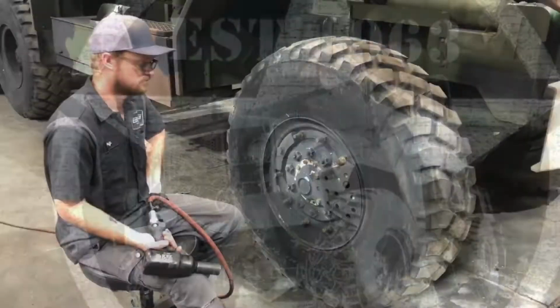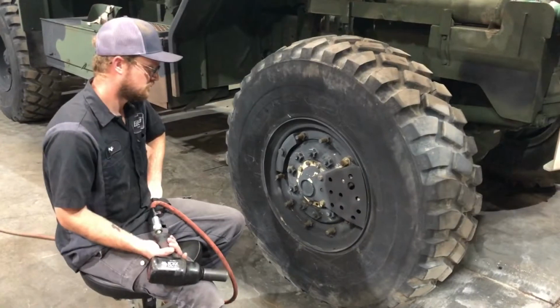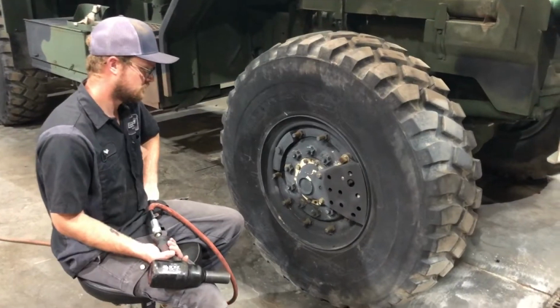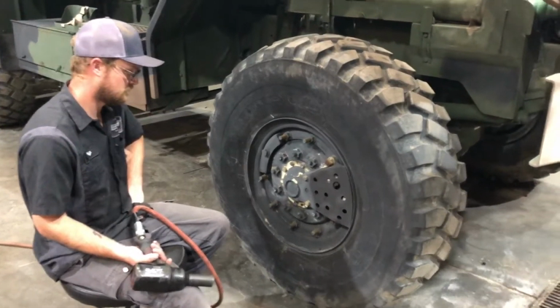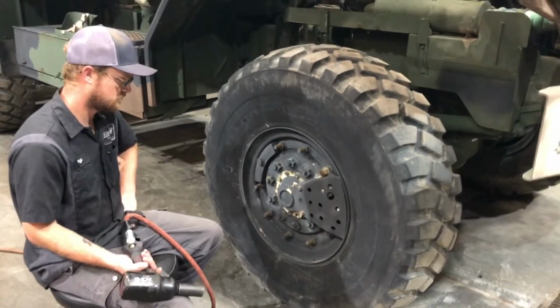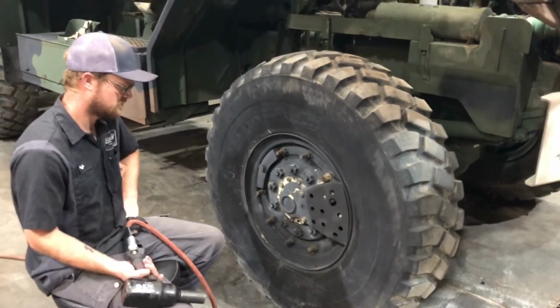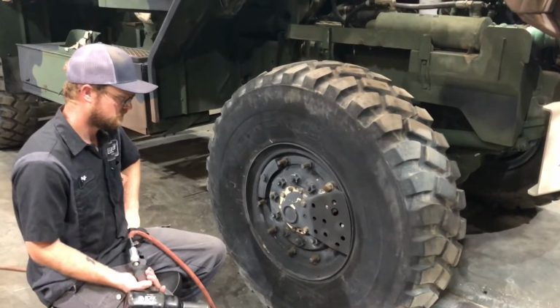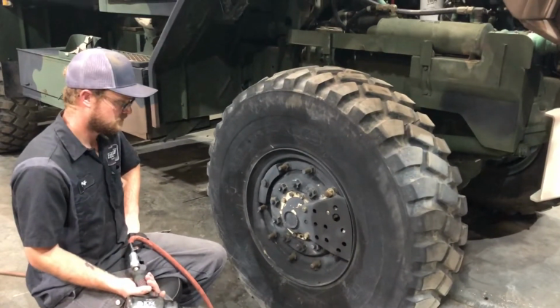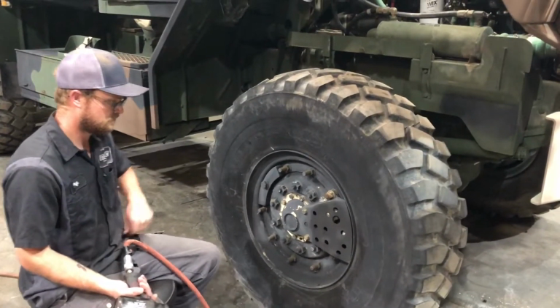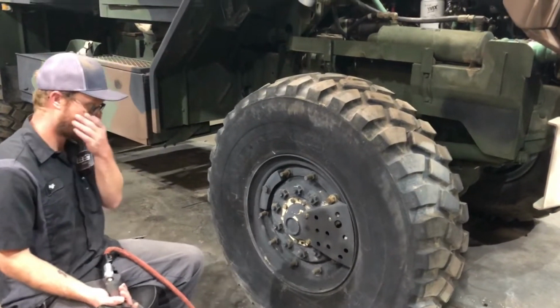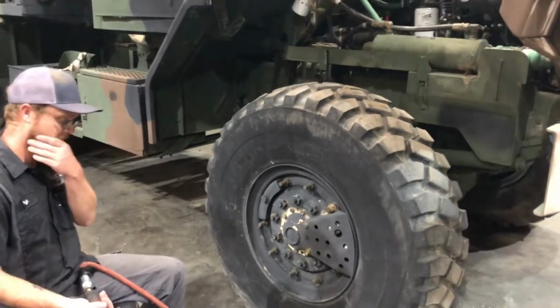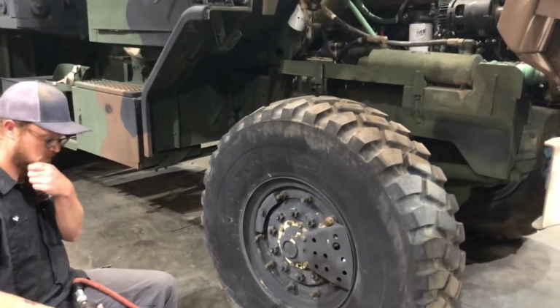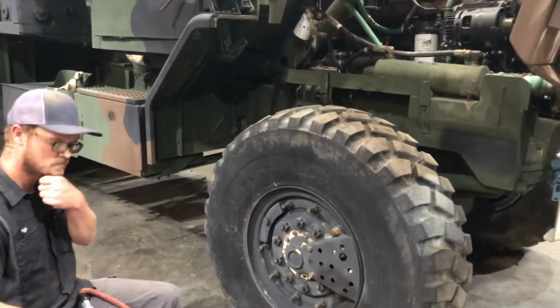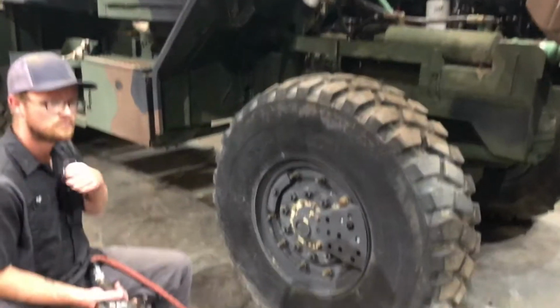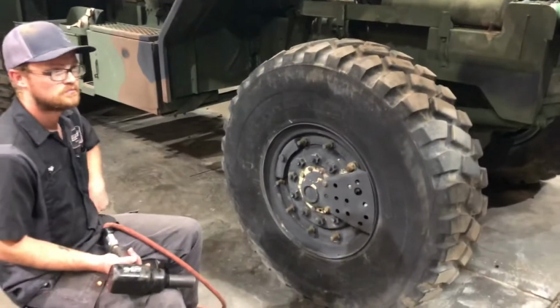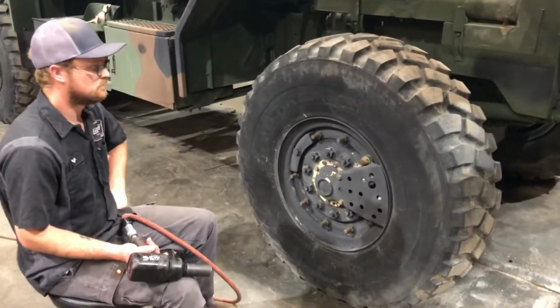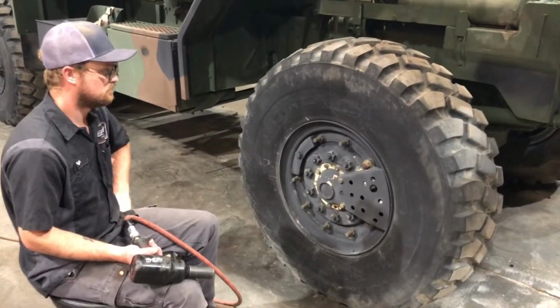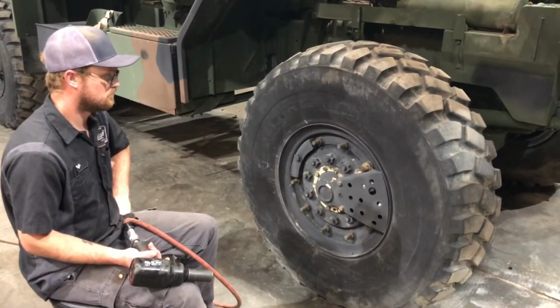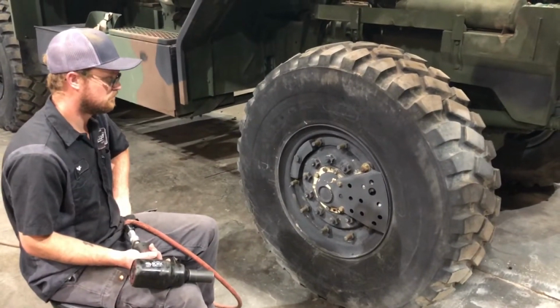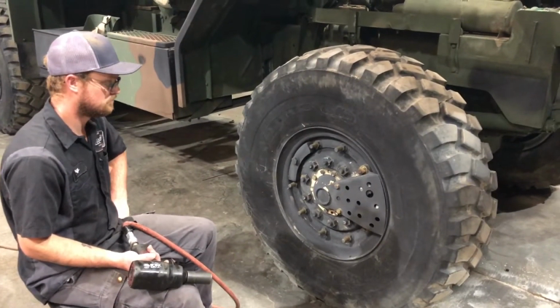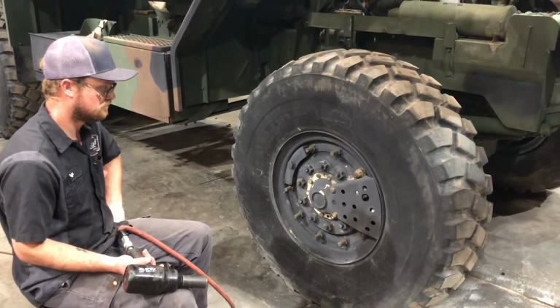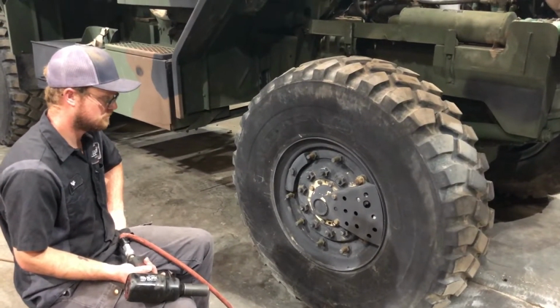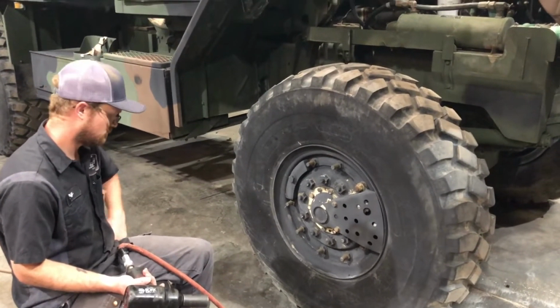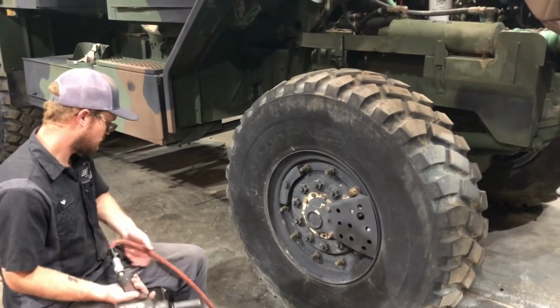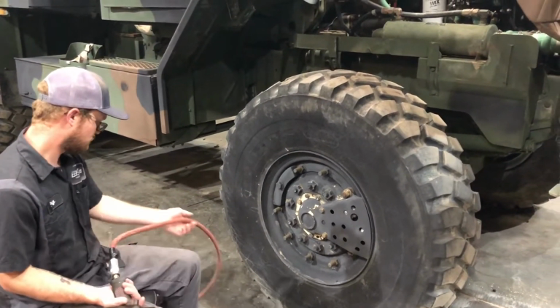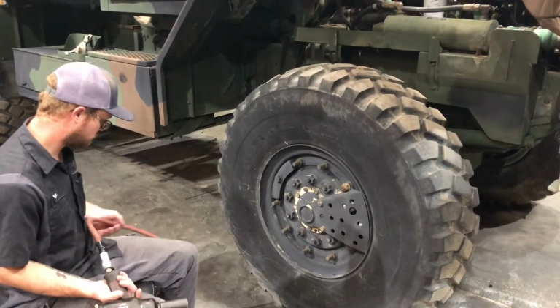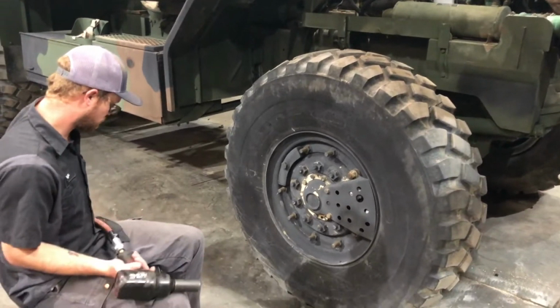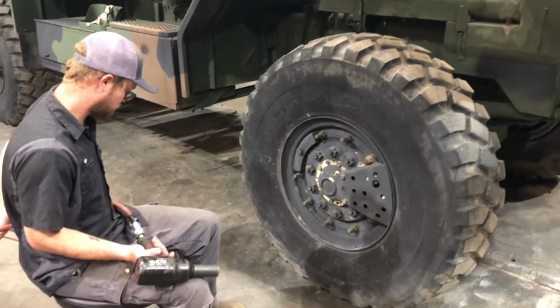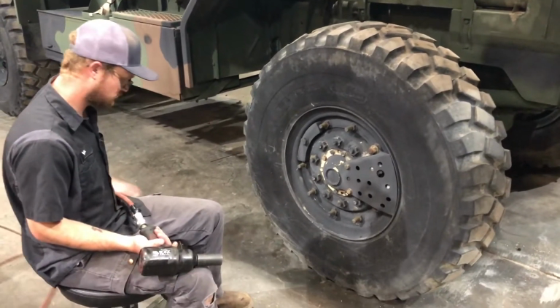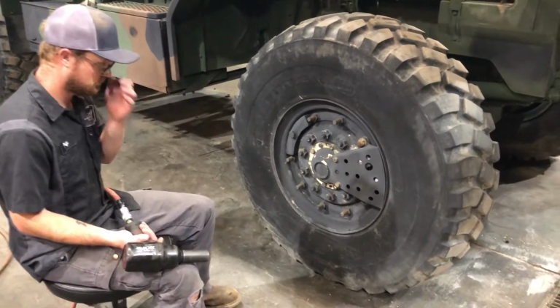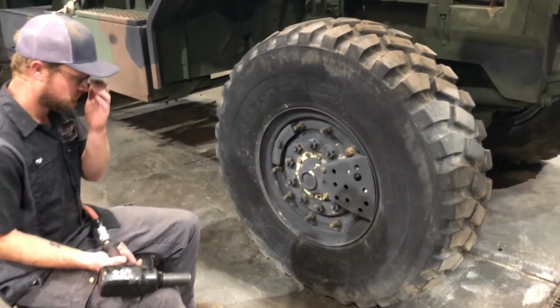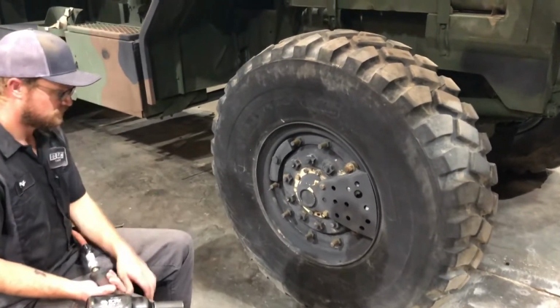Today we are going to show you how to disconnect or plug off the central tire inflation system on an M9 2382. Tori here is going to show us how to do that.